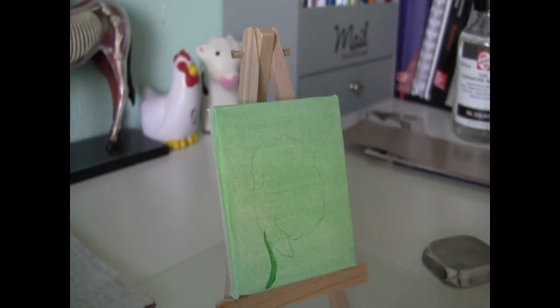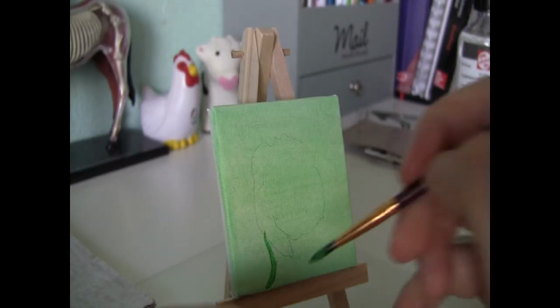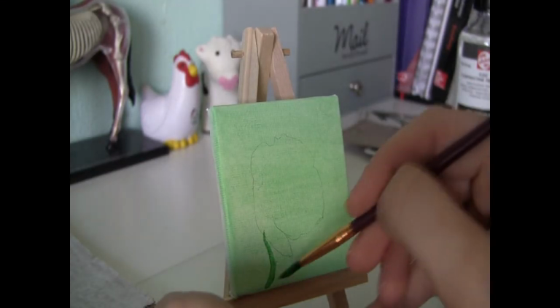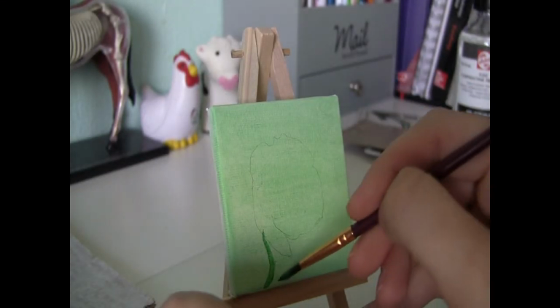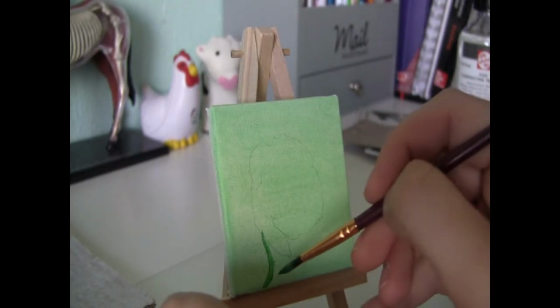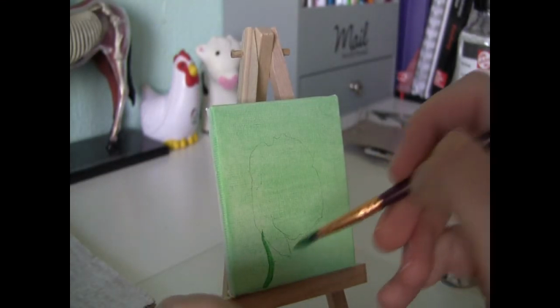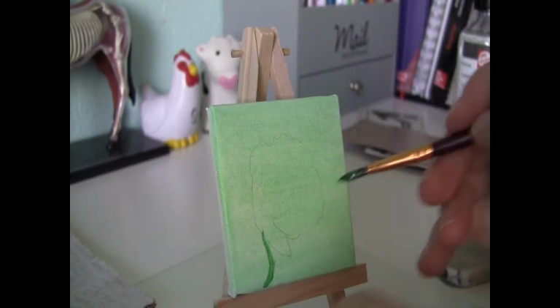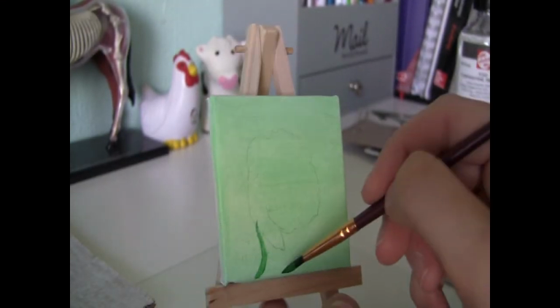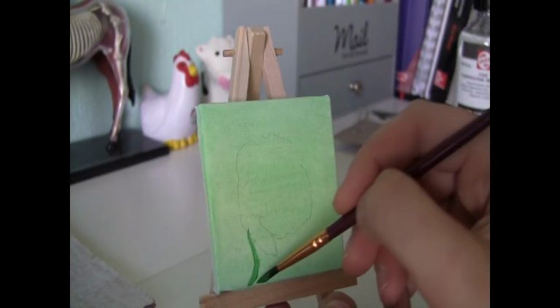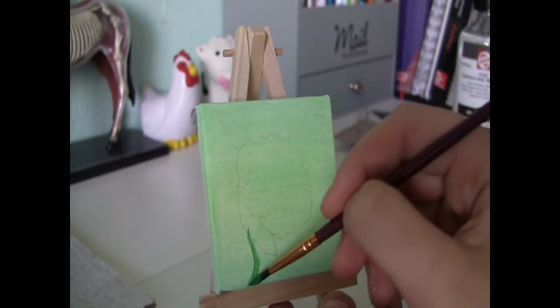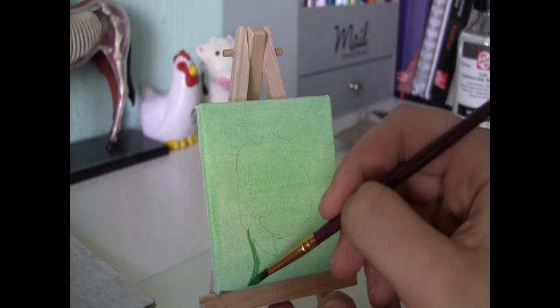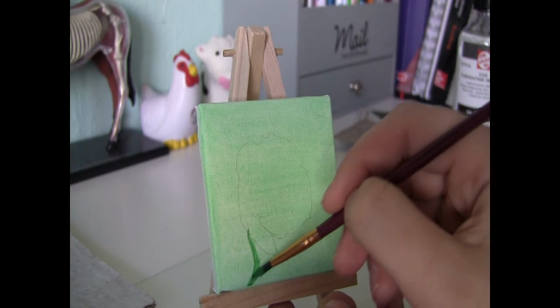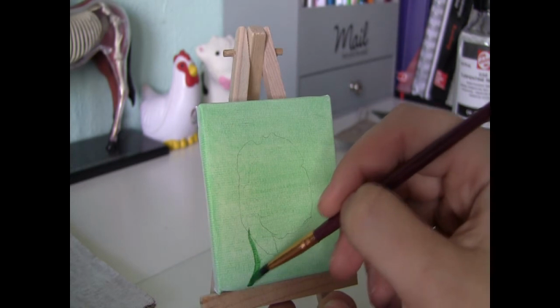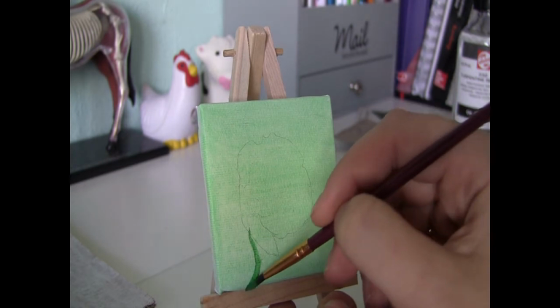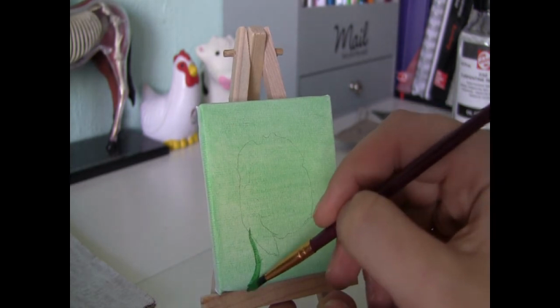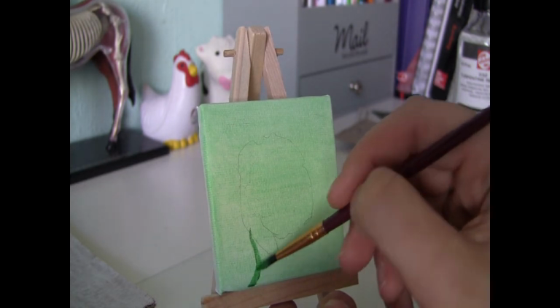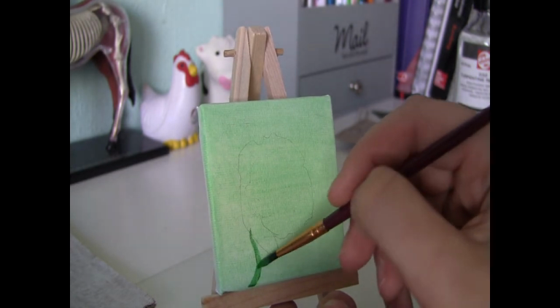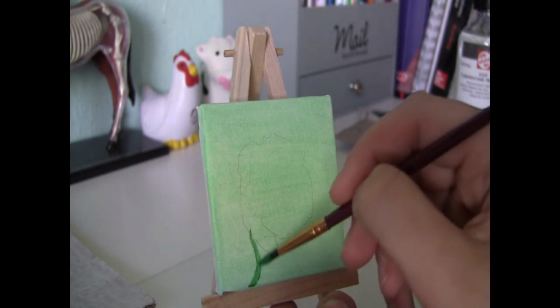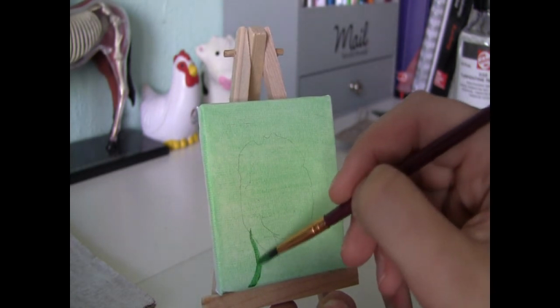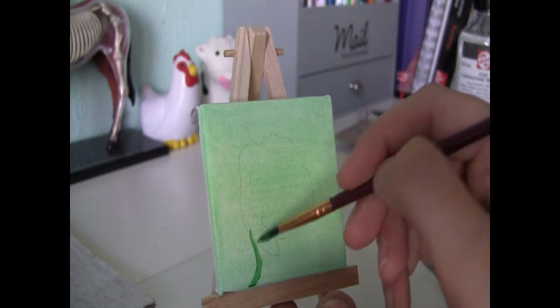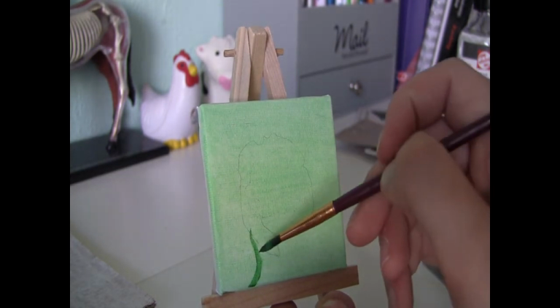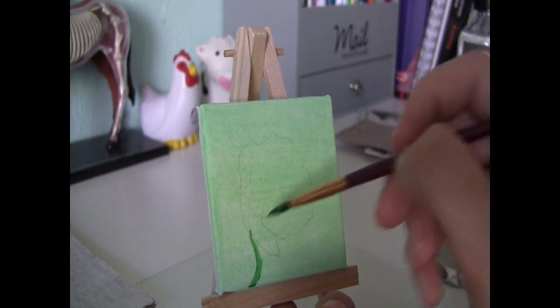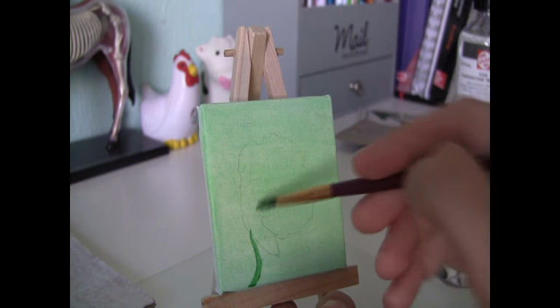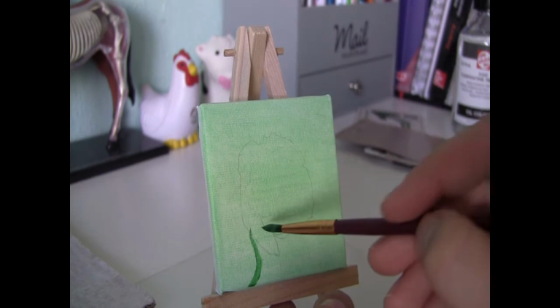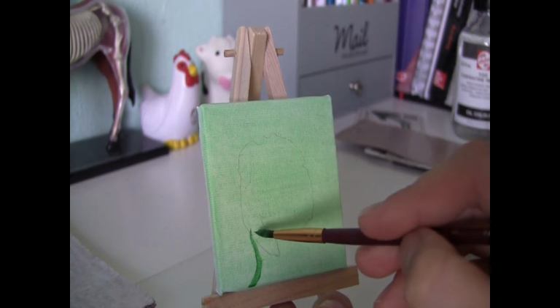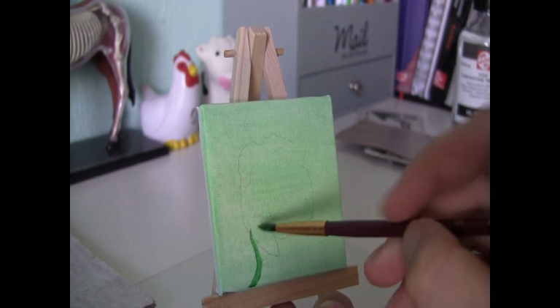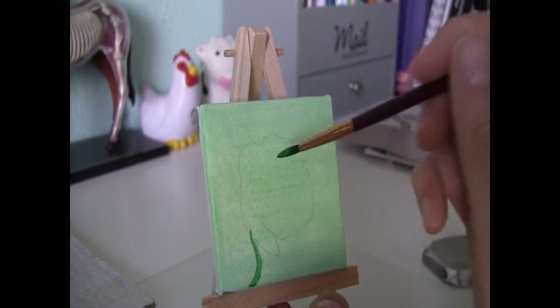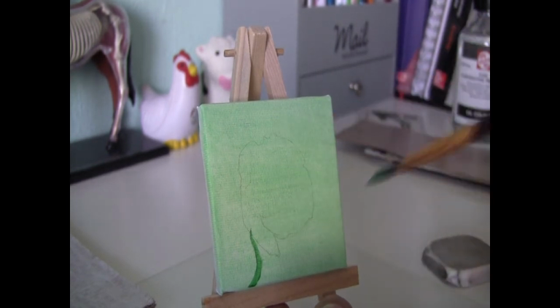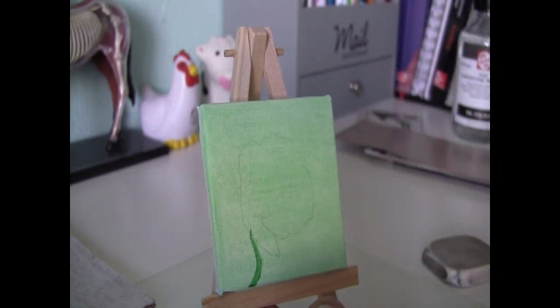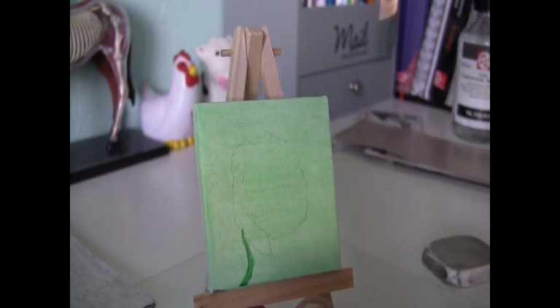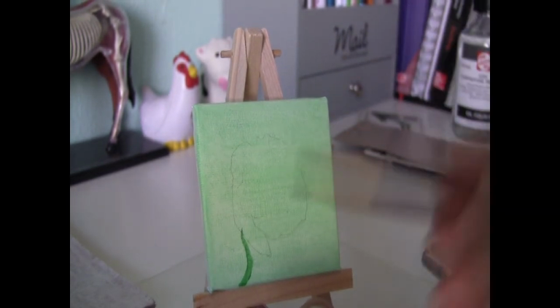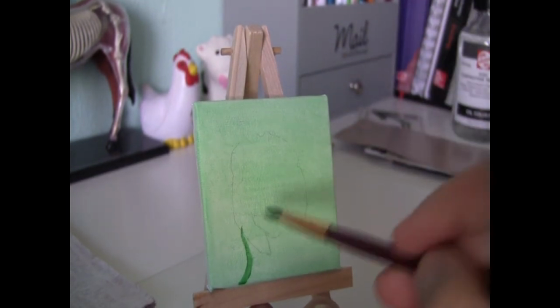As you can see I already painted the base layer in a light green. For the stem of the flower I go in with a more grassy green. This is a mixture of emerald green and viridian.